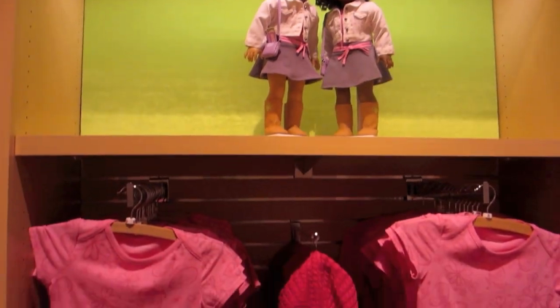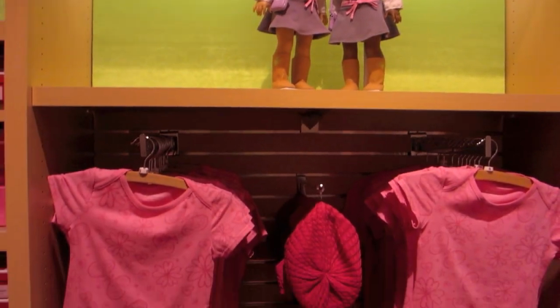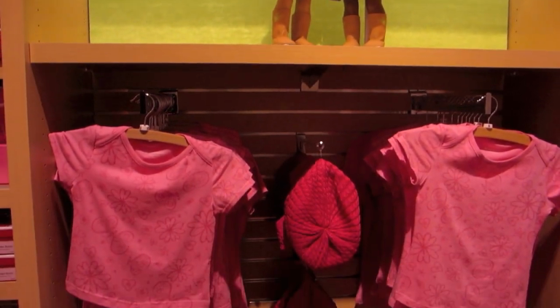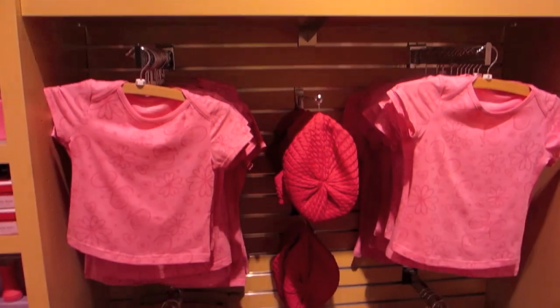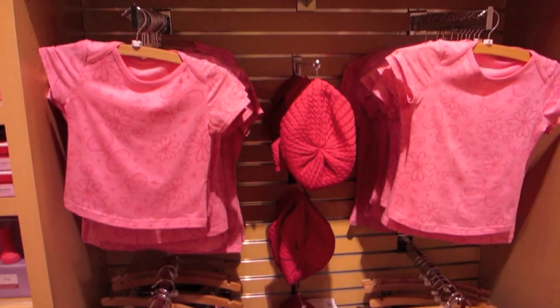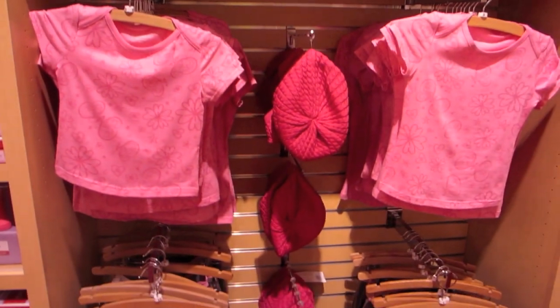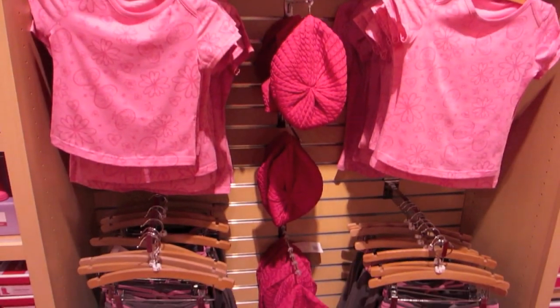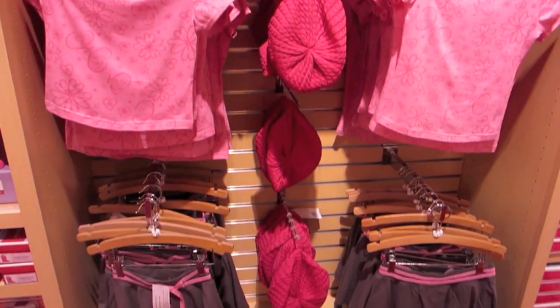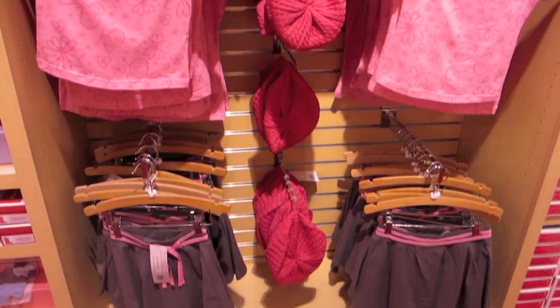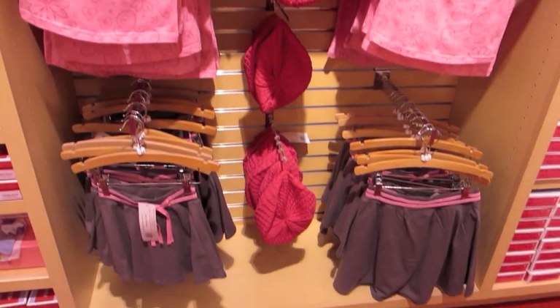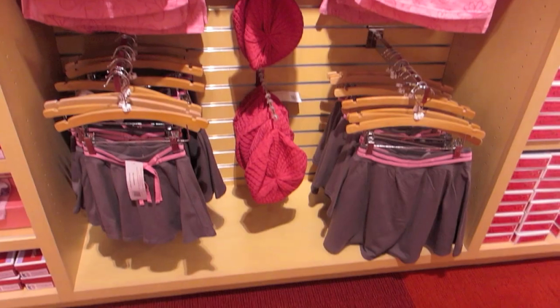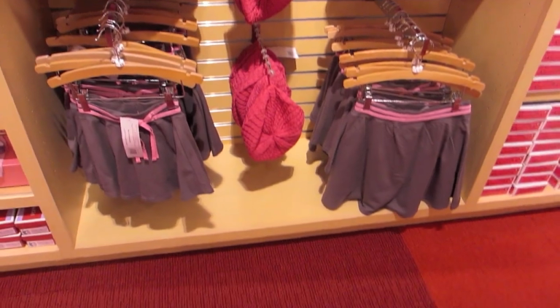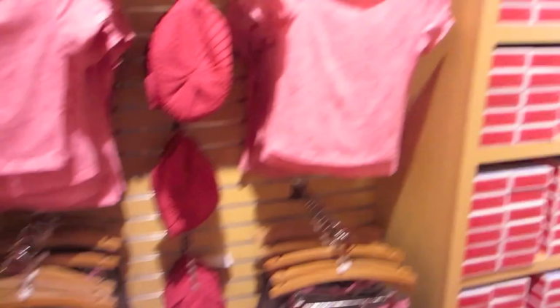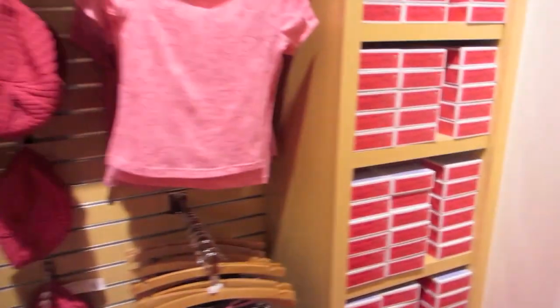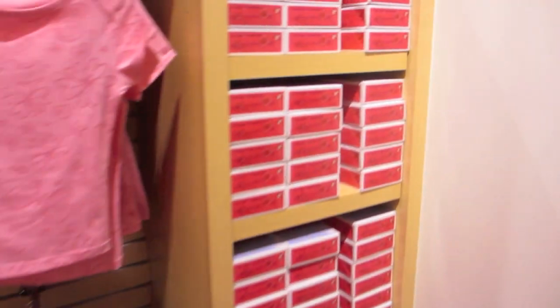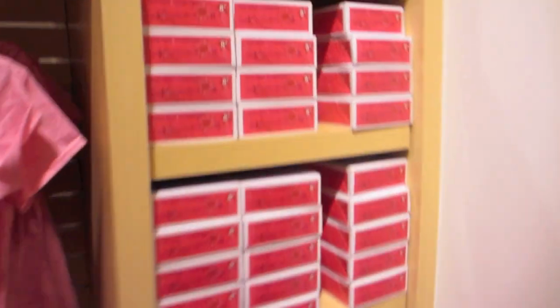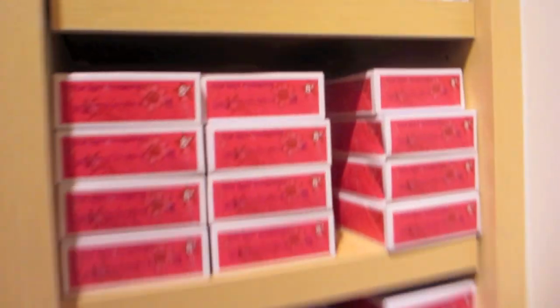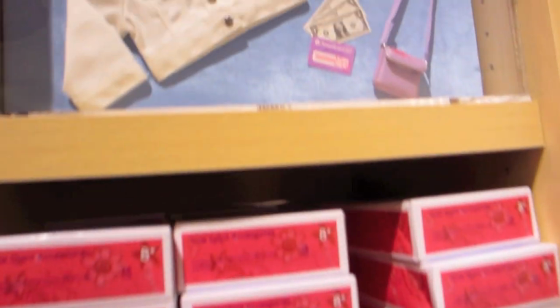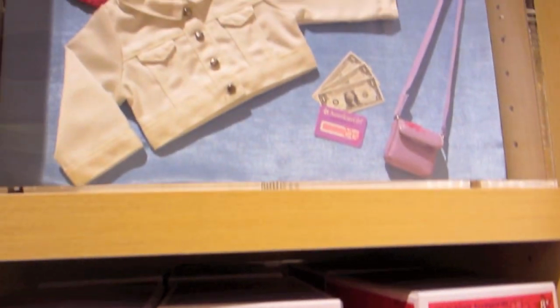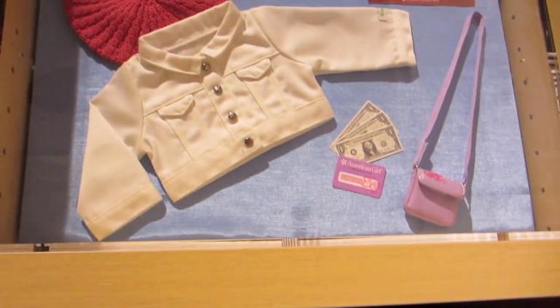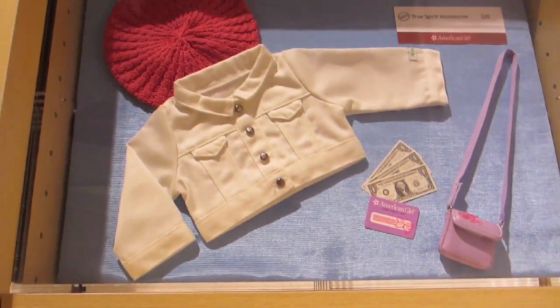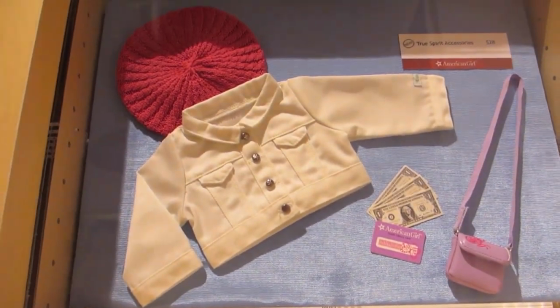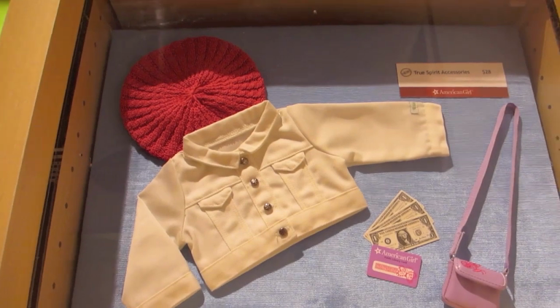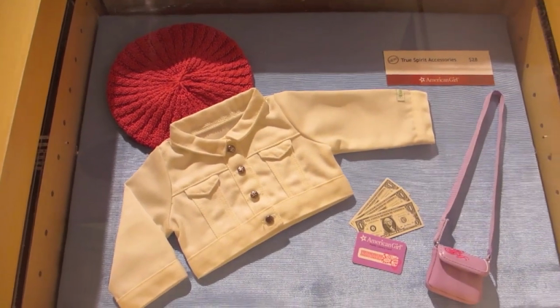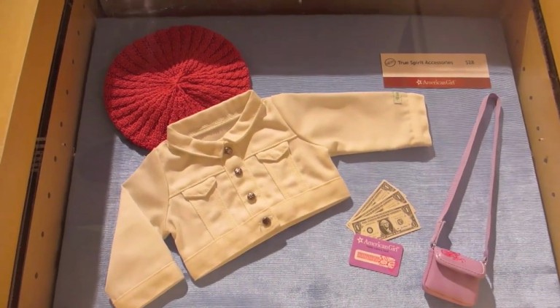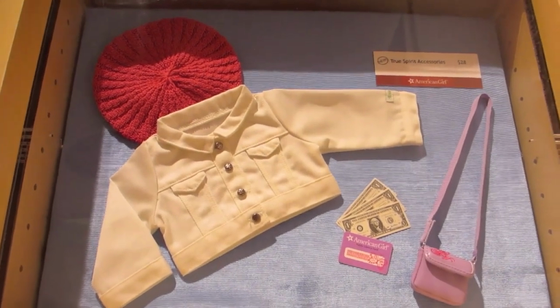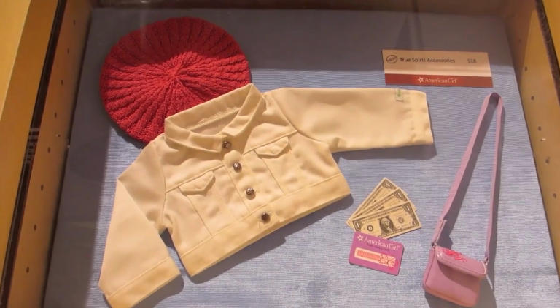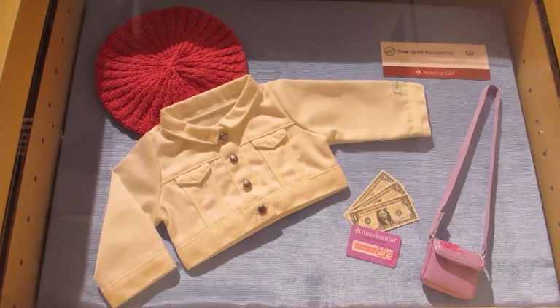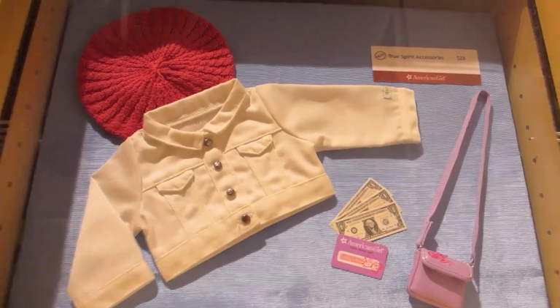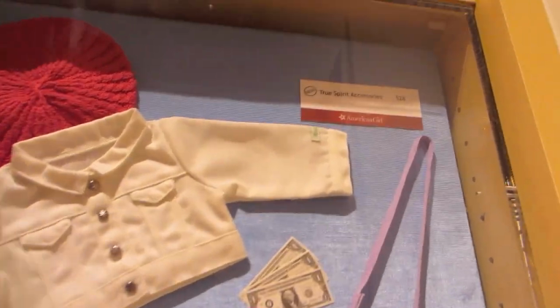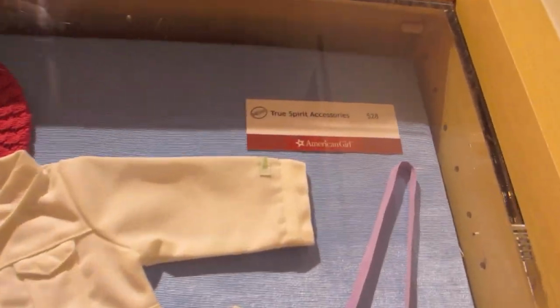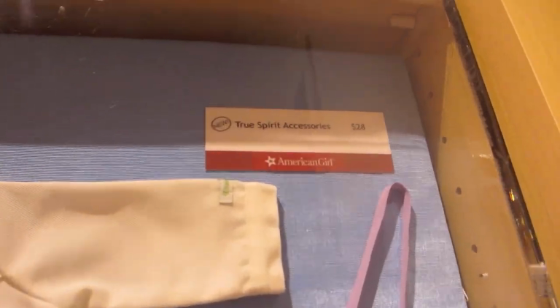Along with the new American Girl Me outfit, you can also get the accessories. They're called the True Spirit accessories and they come with a really cute white jacket, a pink beret, some little money, and a little purse.